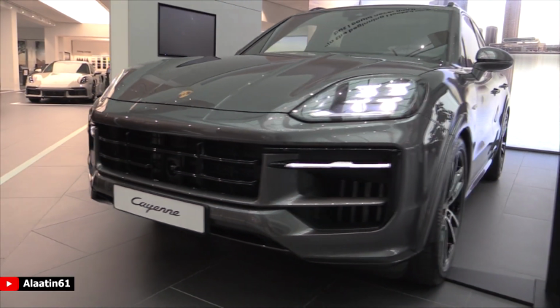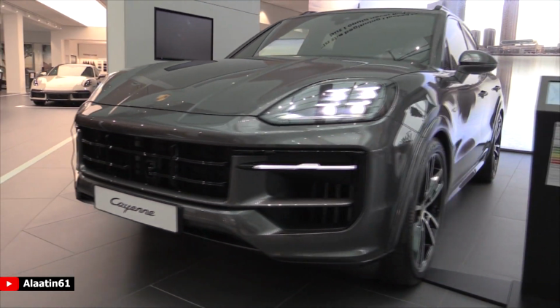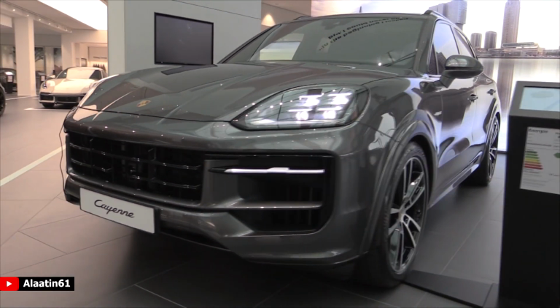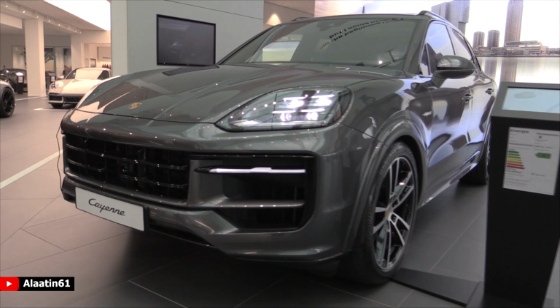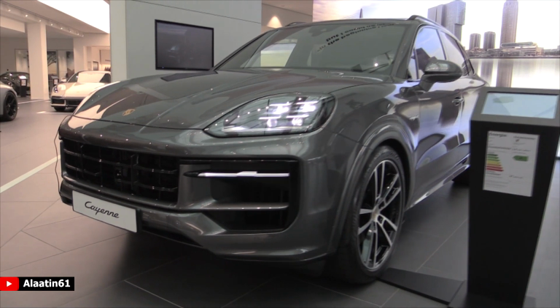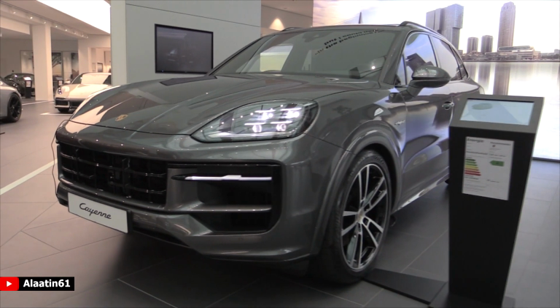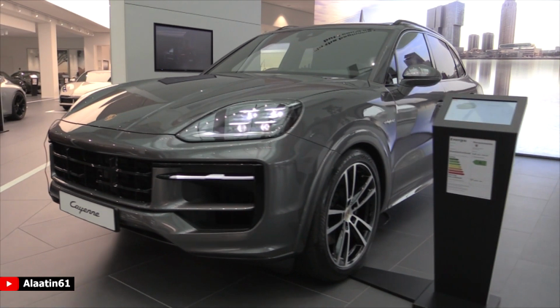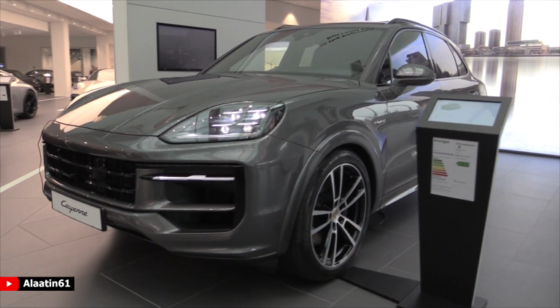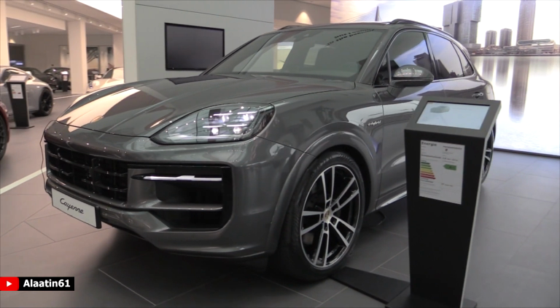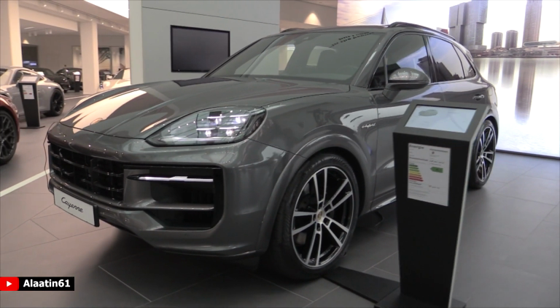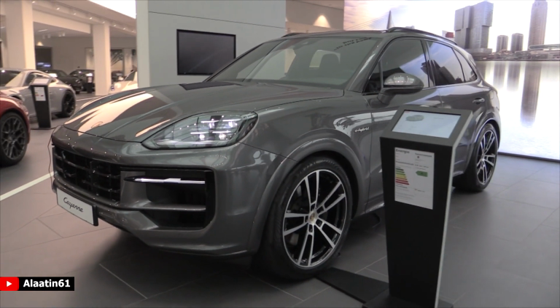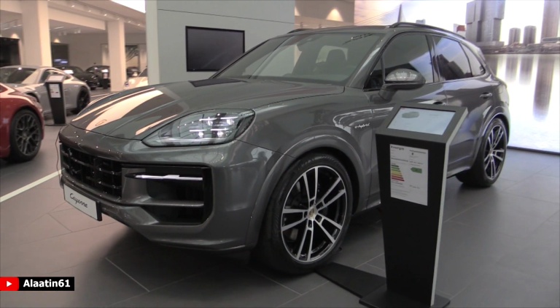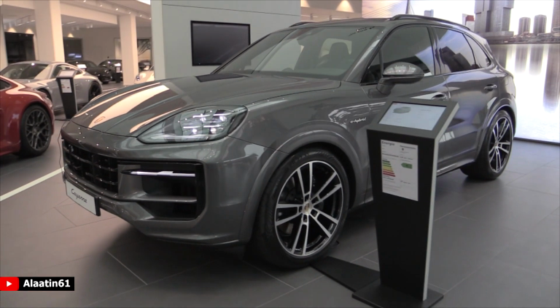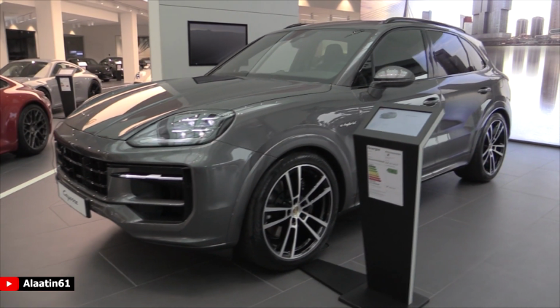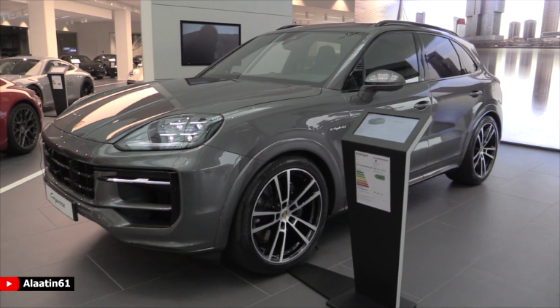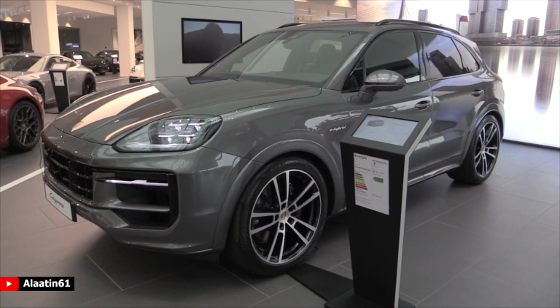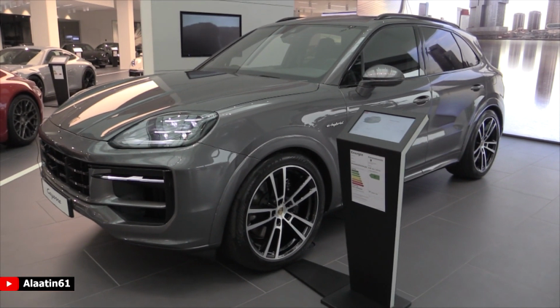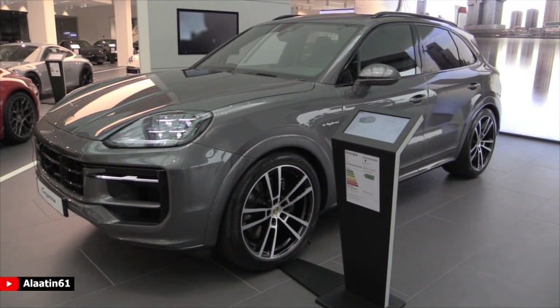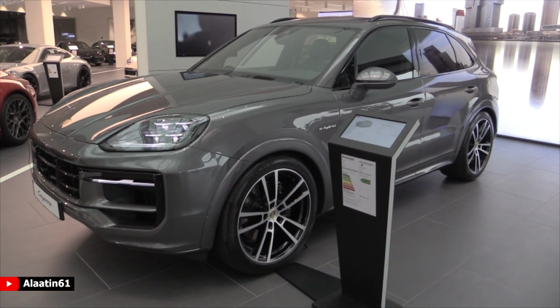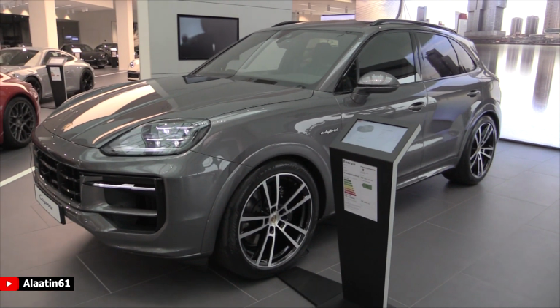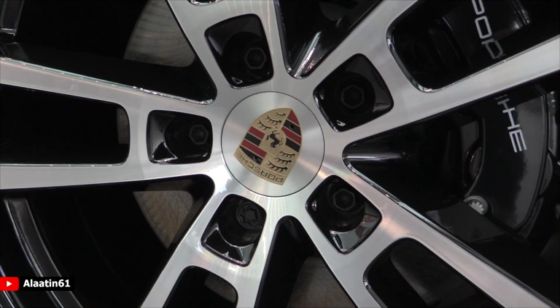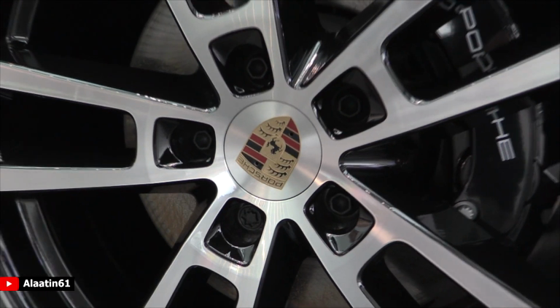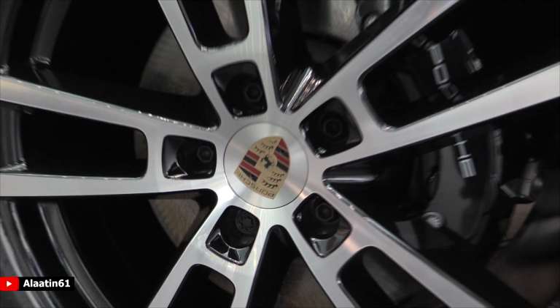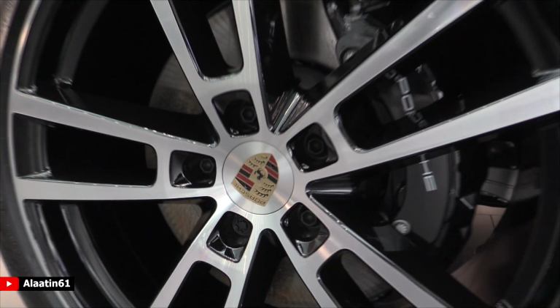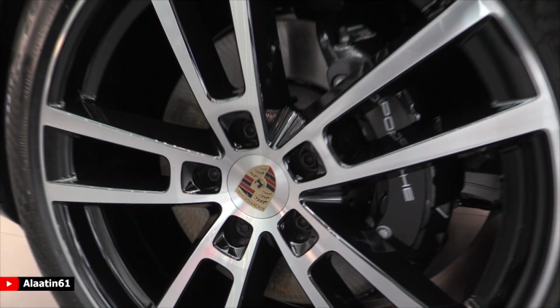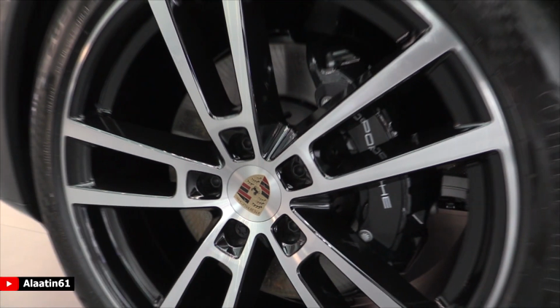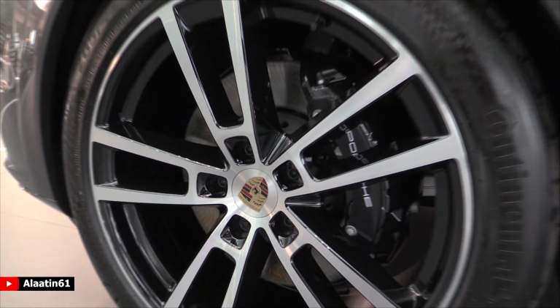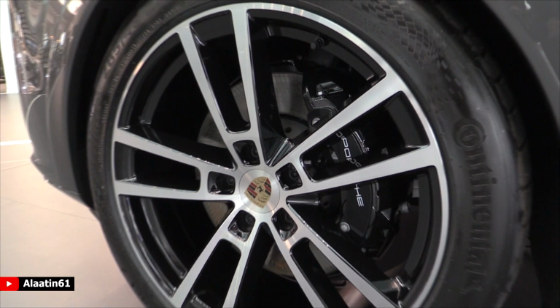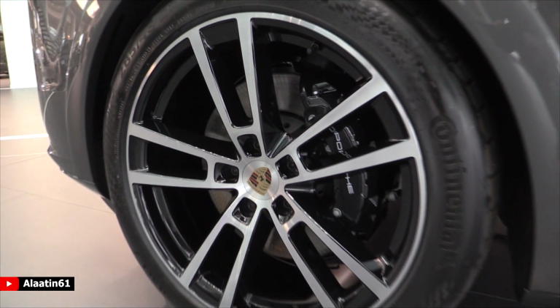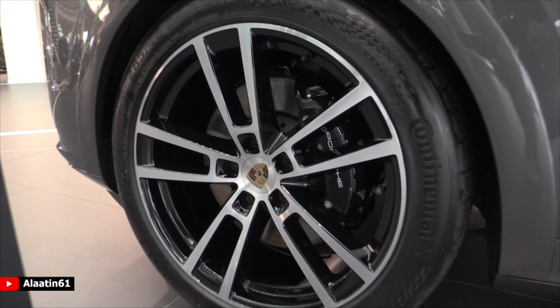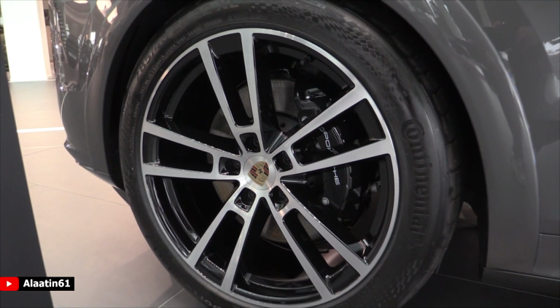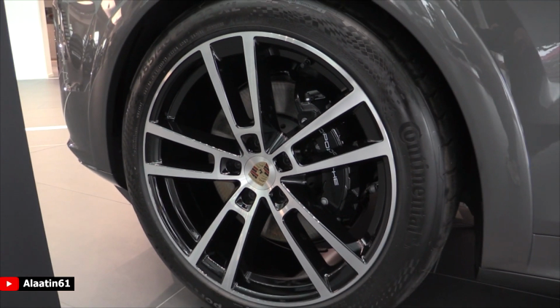Standard it comes with 20-inch rims, but these are the optional 22-inch rims — 285/40 at the front and 315/35 at the back.